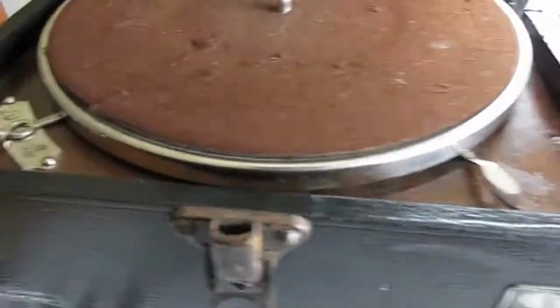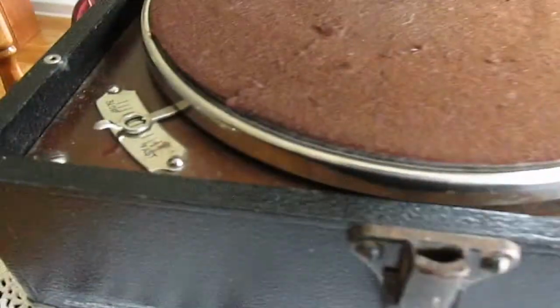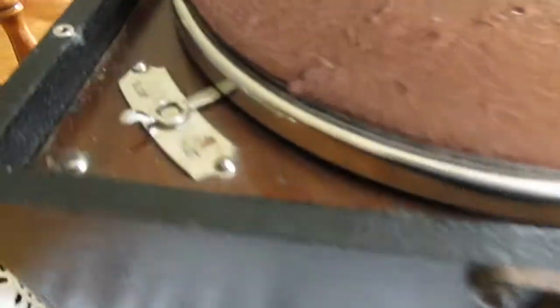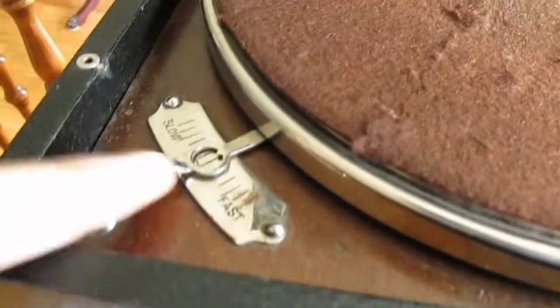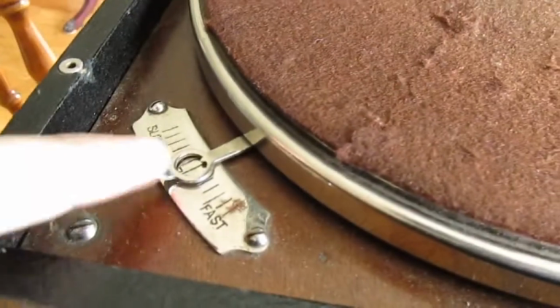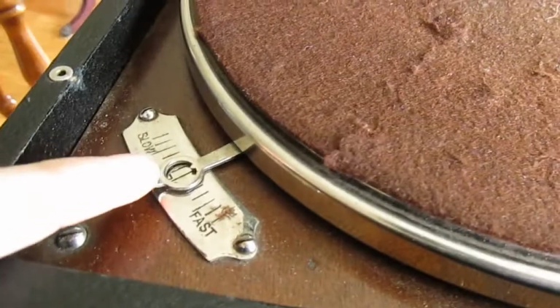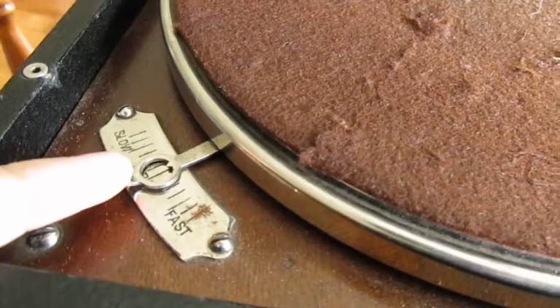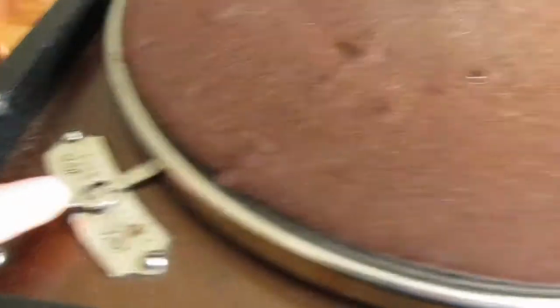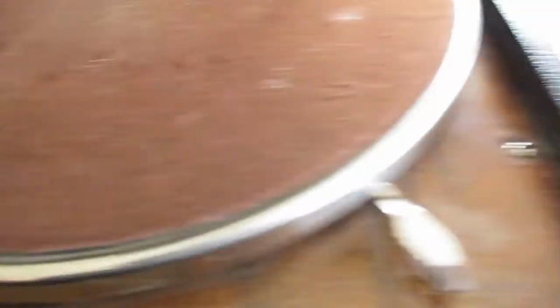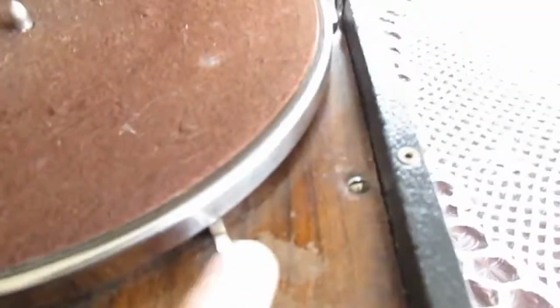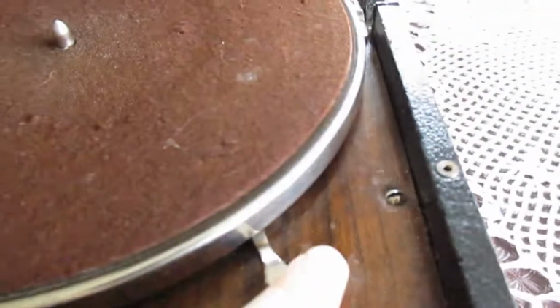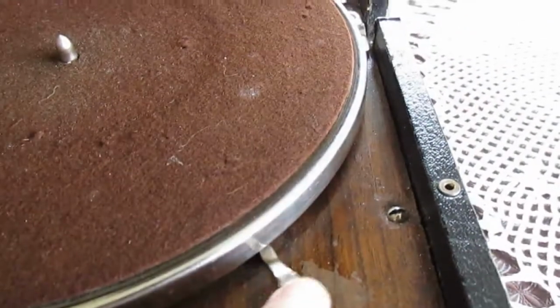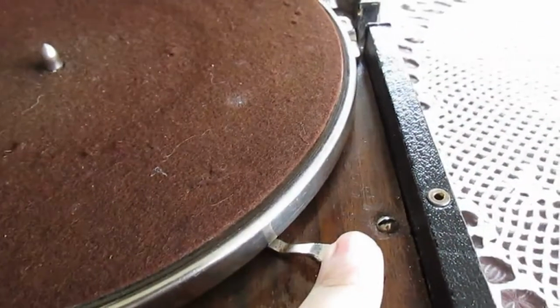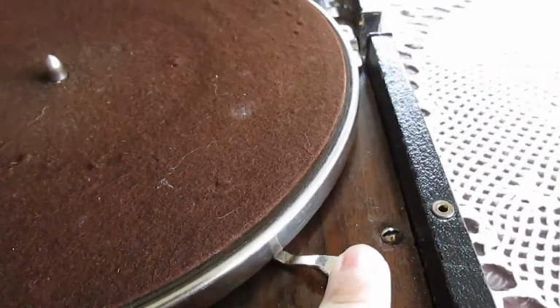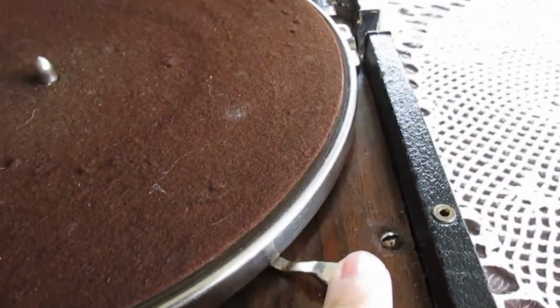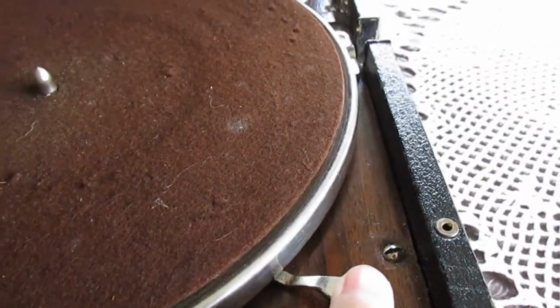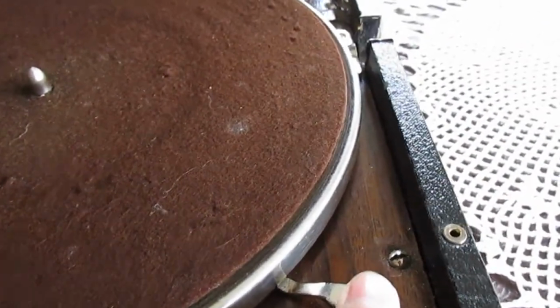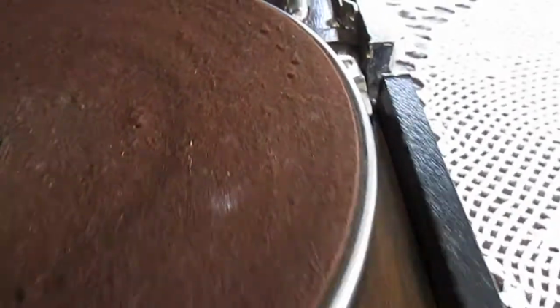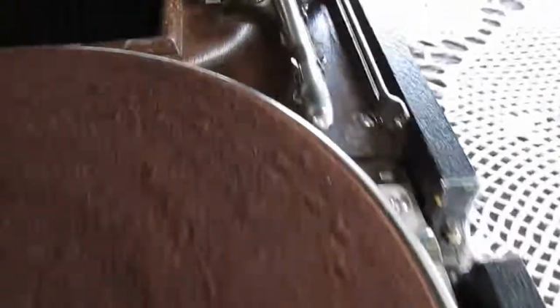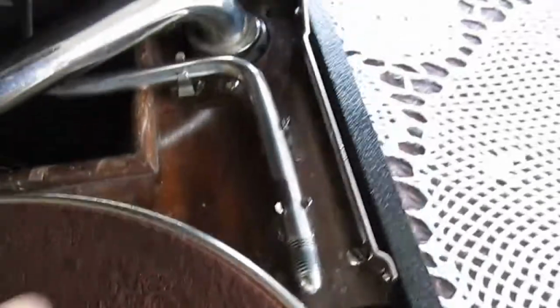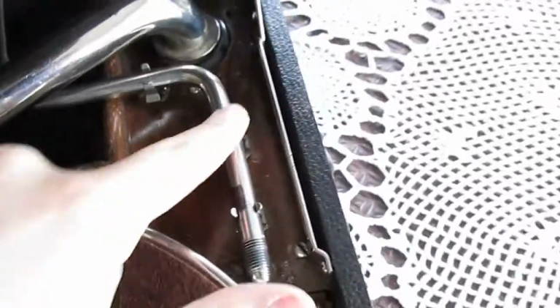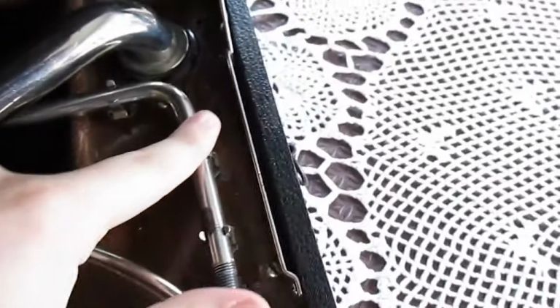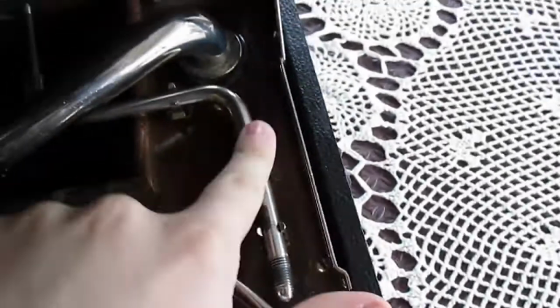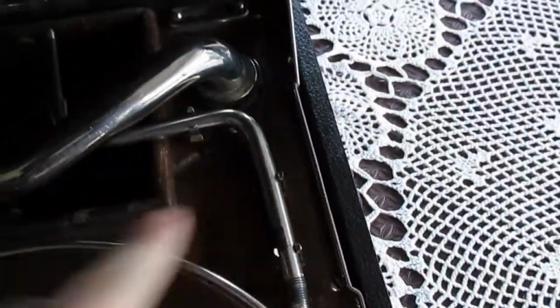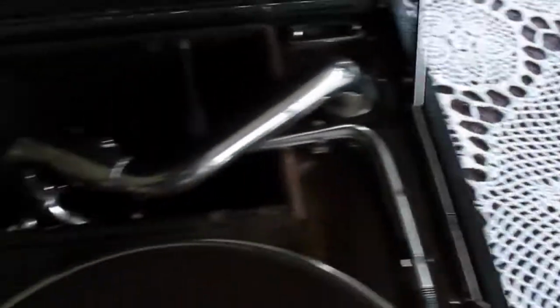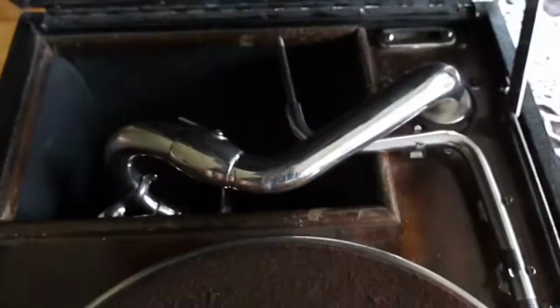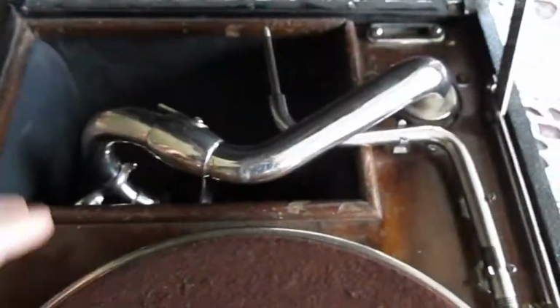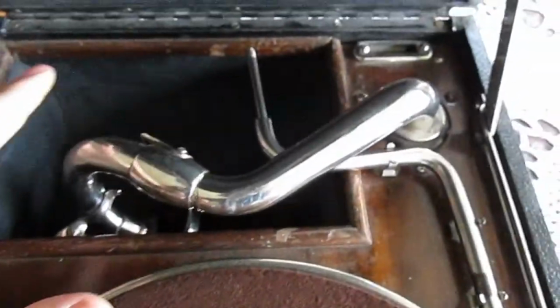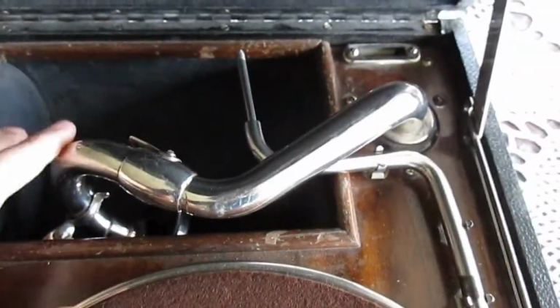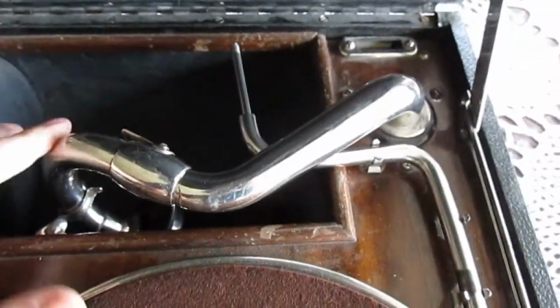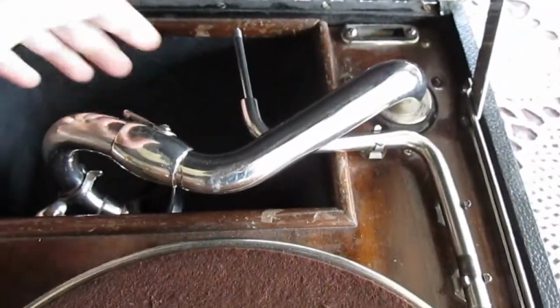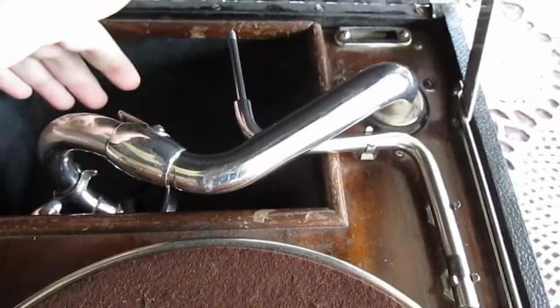We have the speed control here, the brake here, the crankshaft, and the reproducer and the horn.